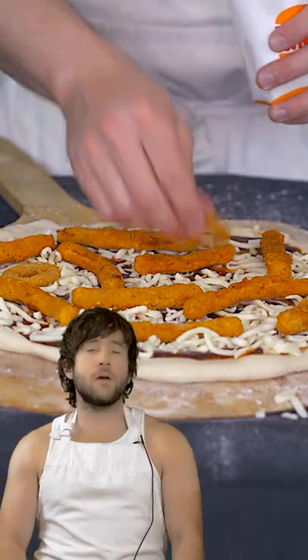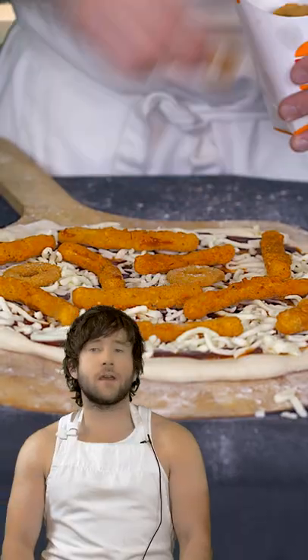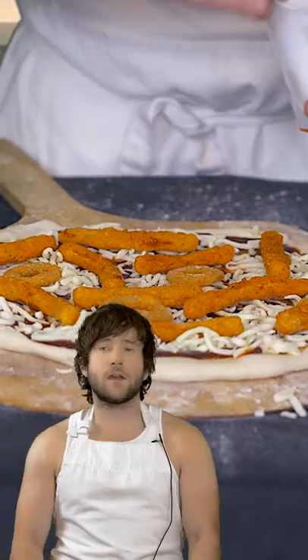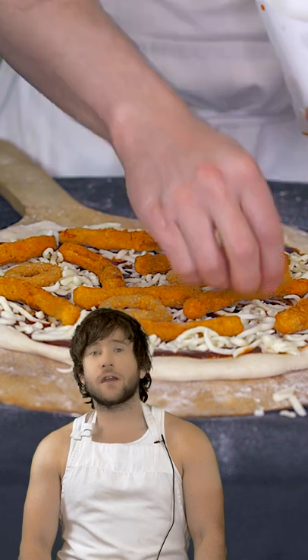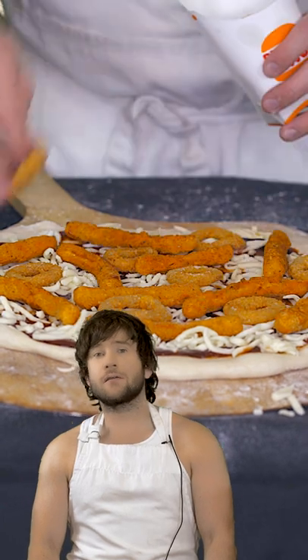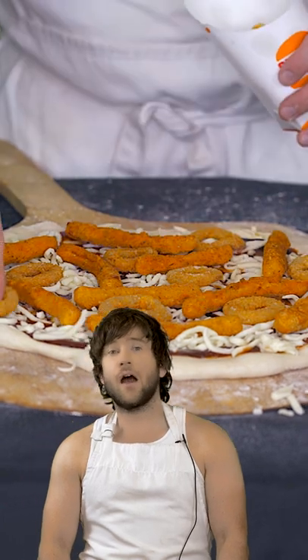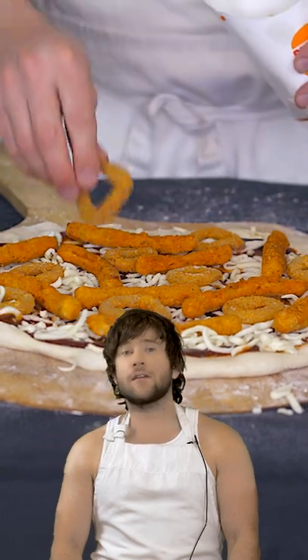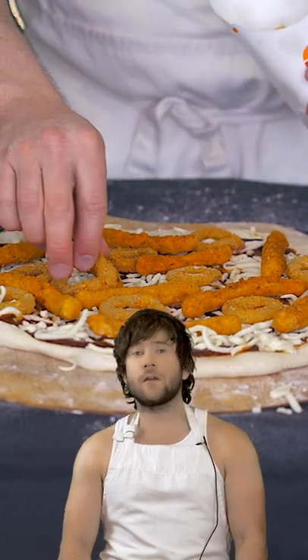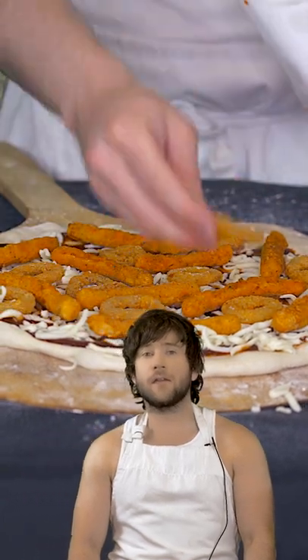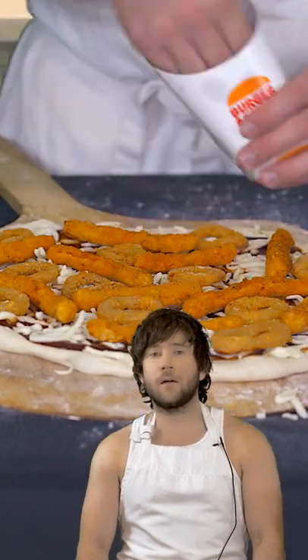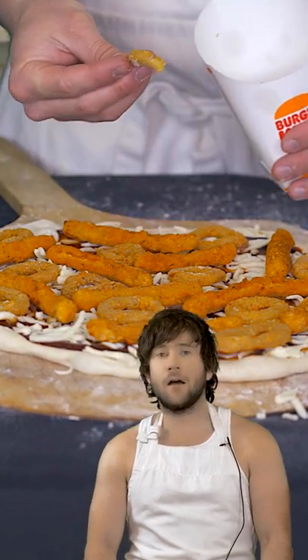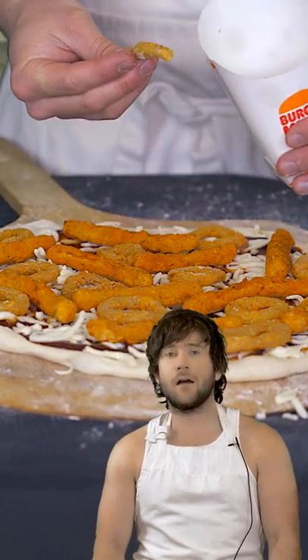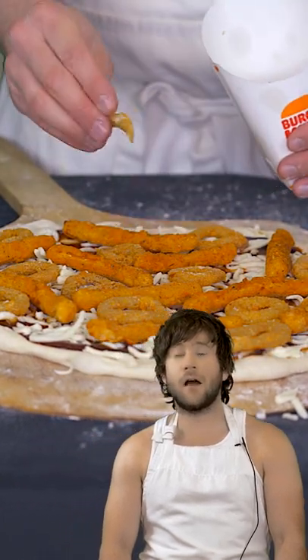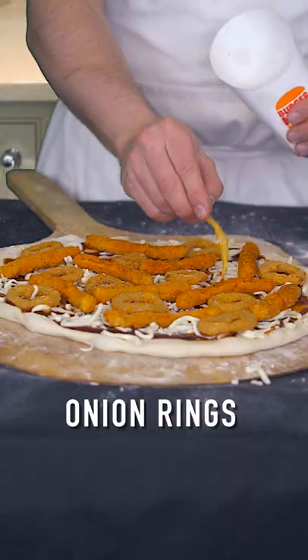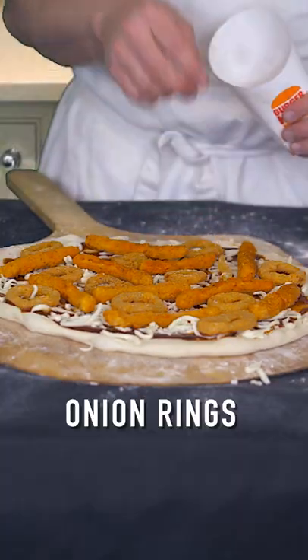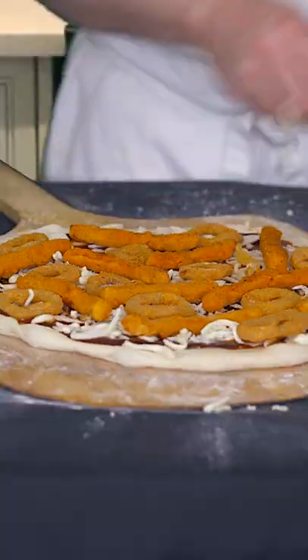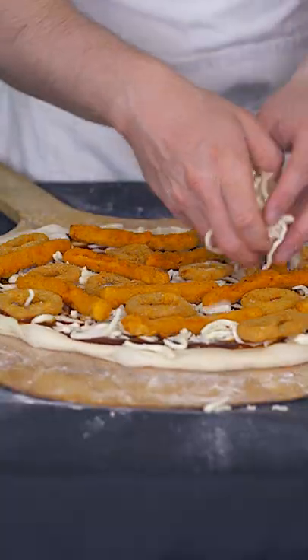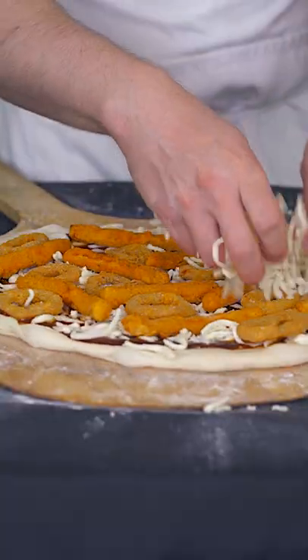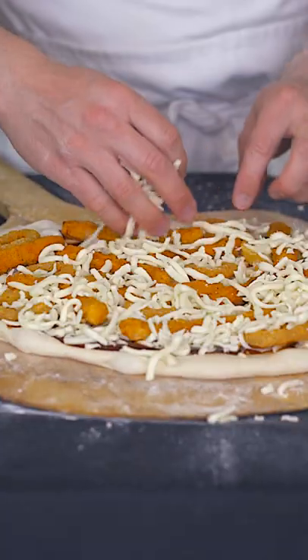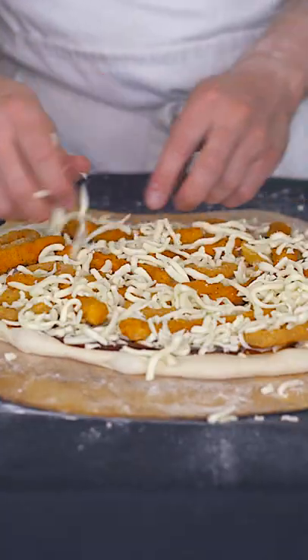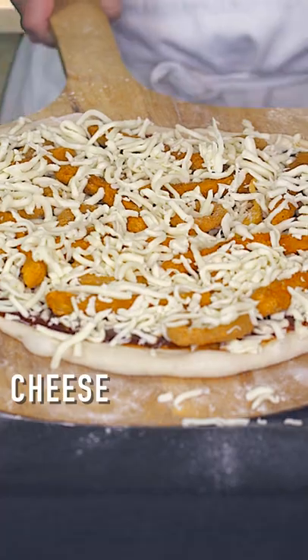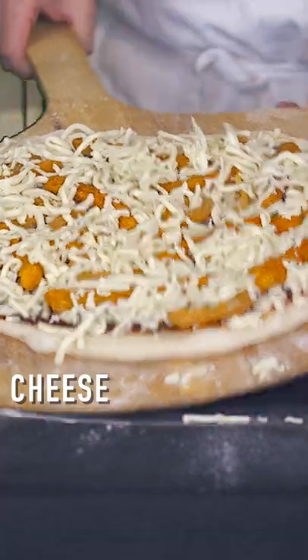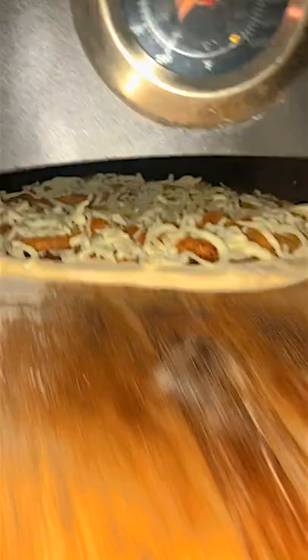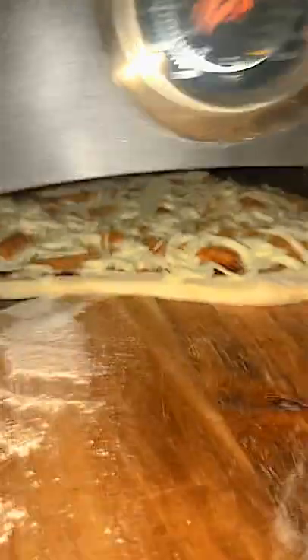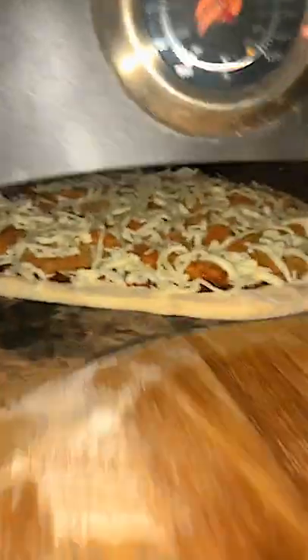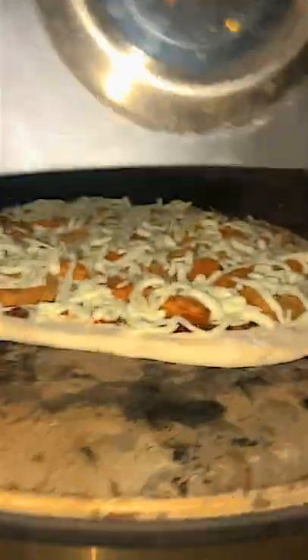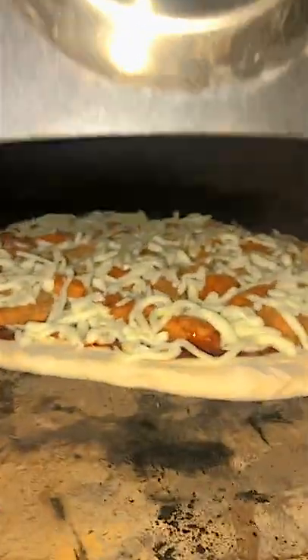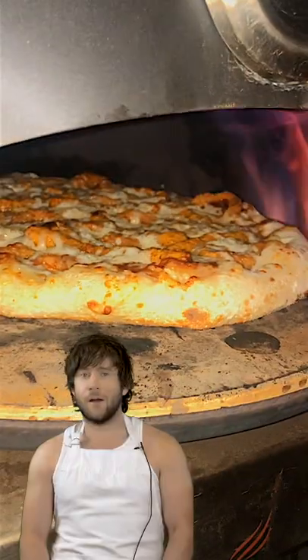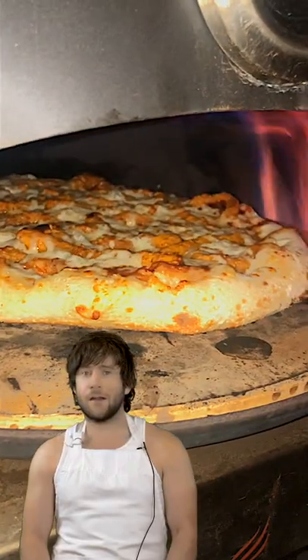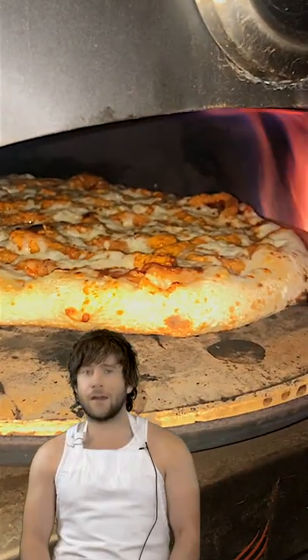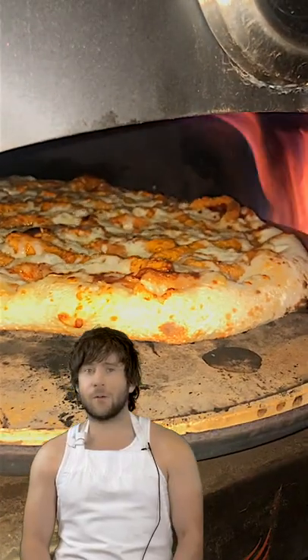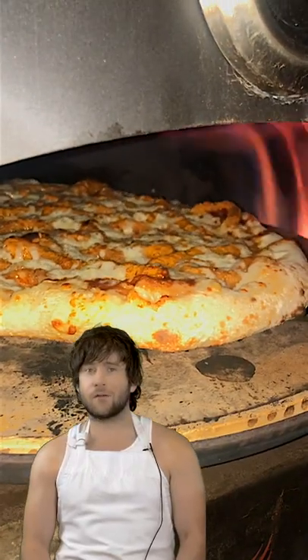Joining these chicken fries is going to be some onion rings, and then we're going to top it with cheese and cook it. You know, I really didn't think this one through.